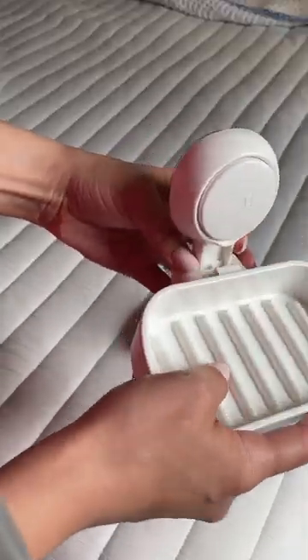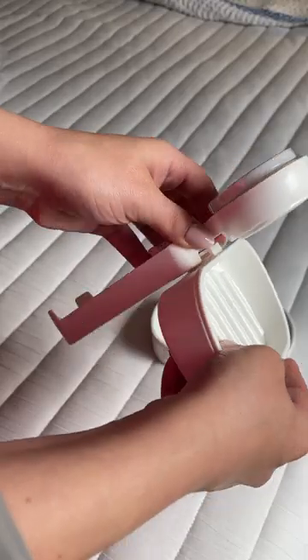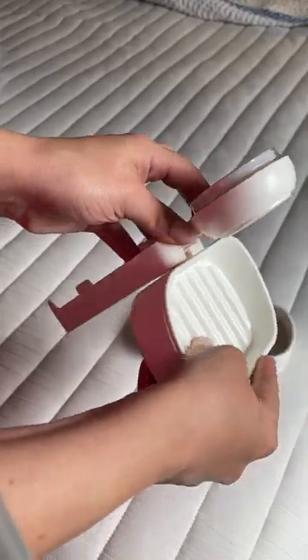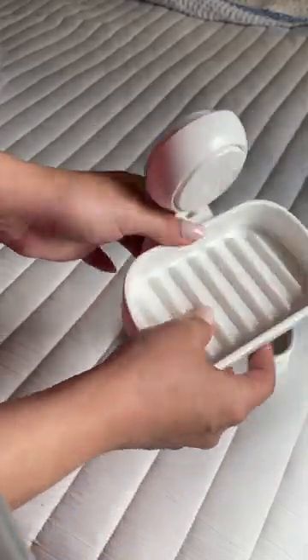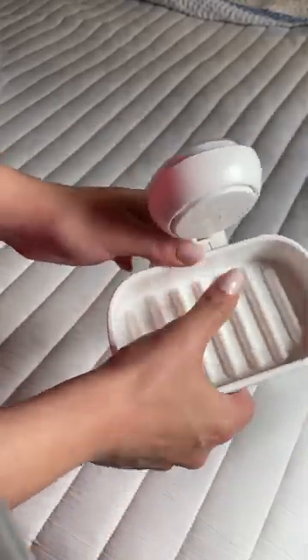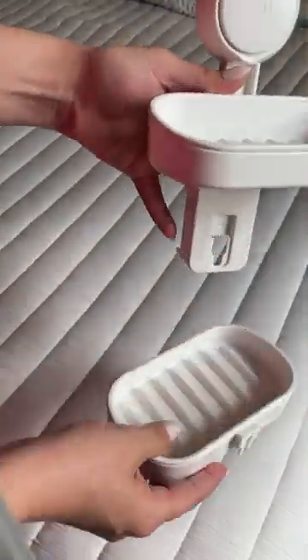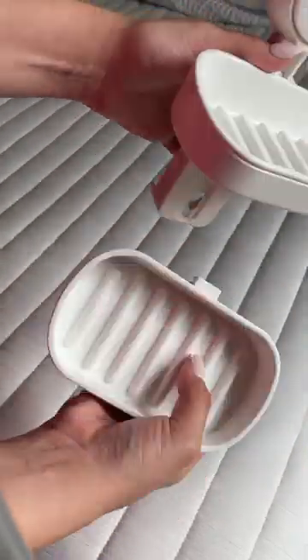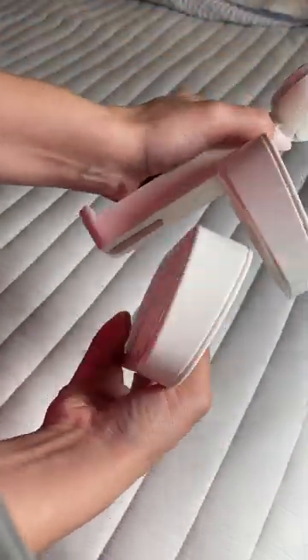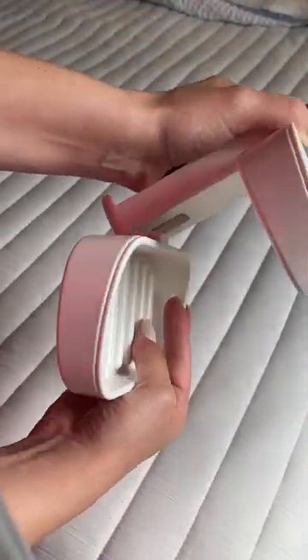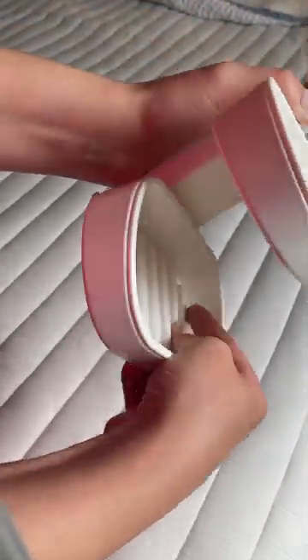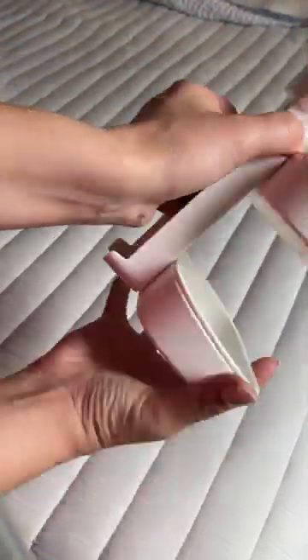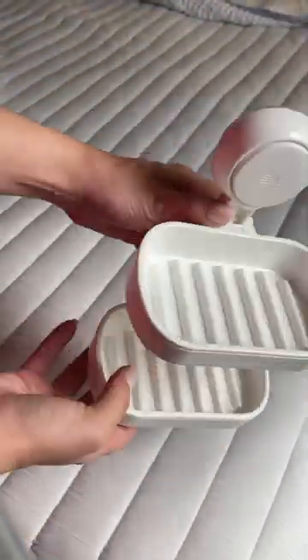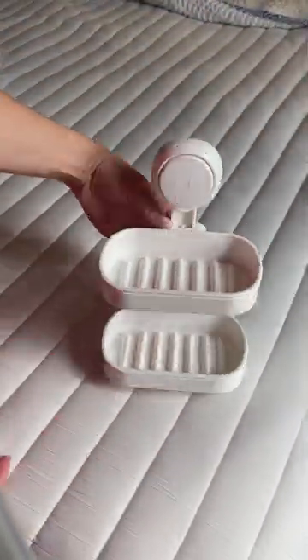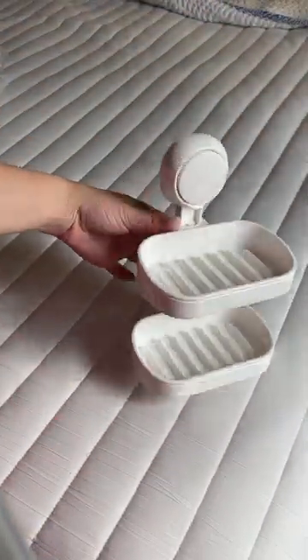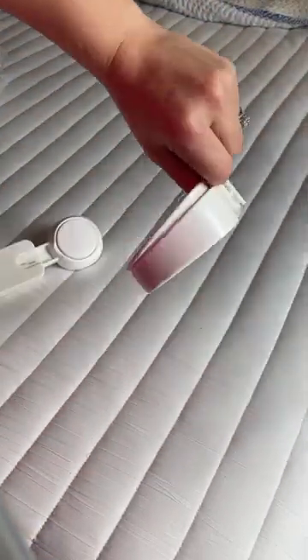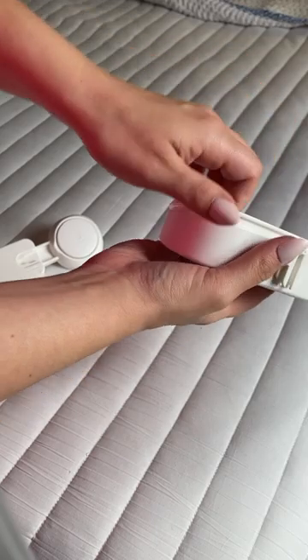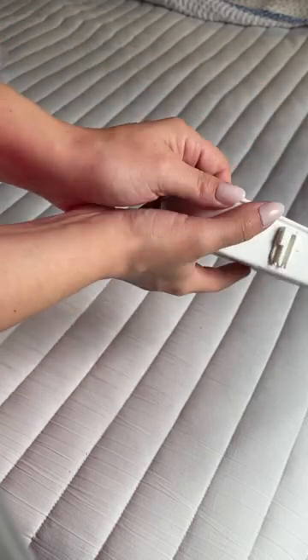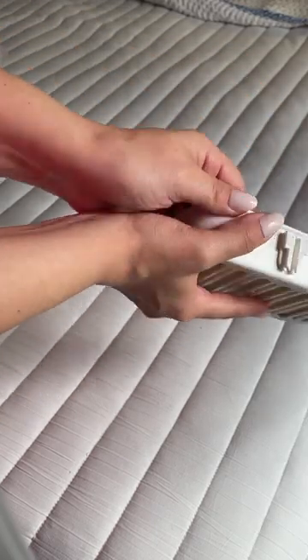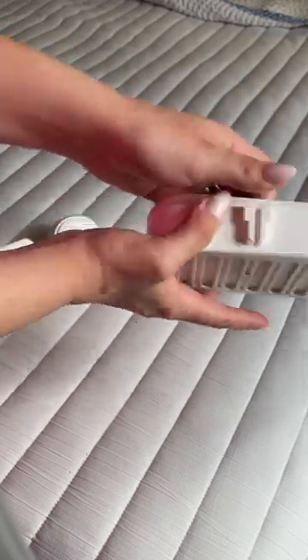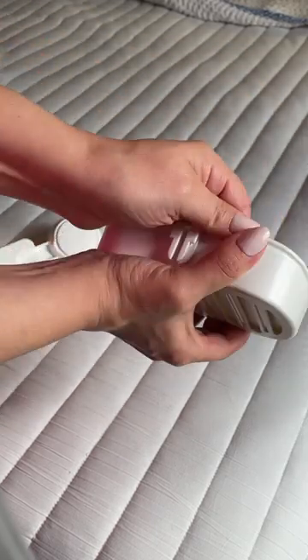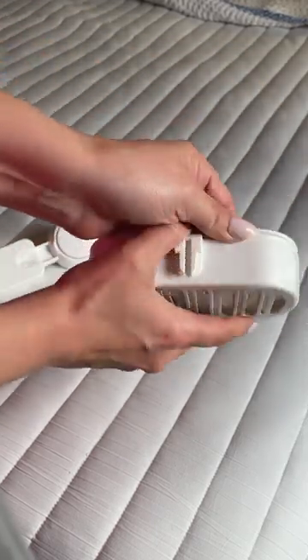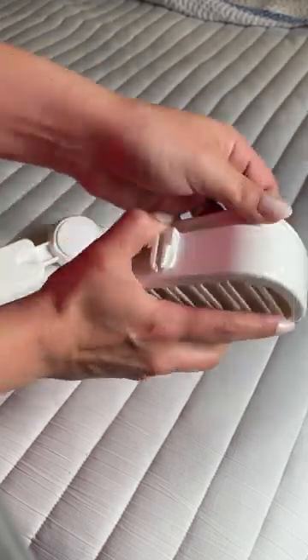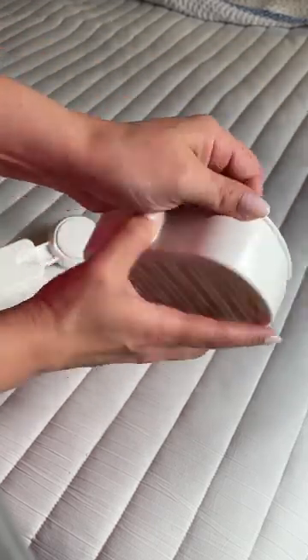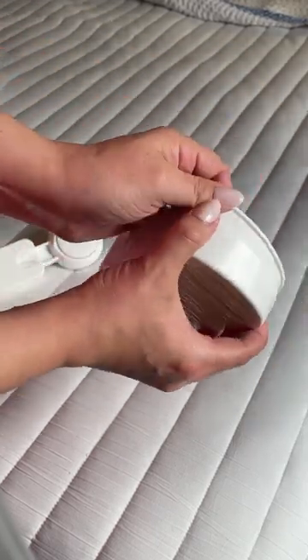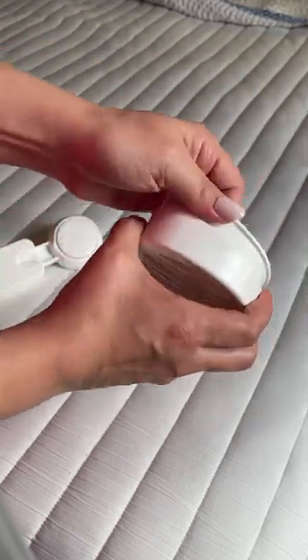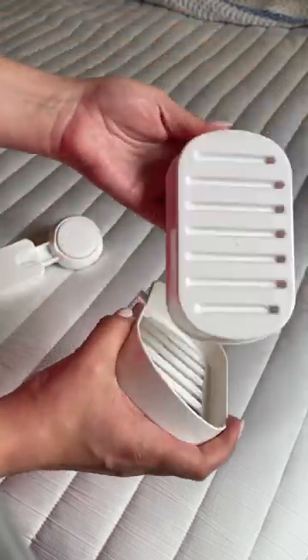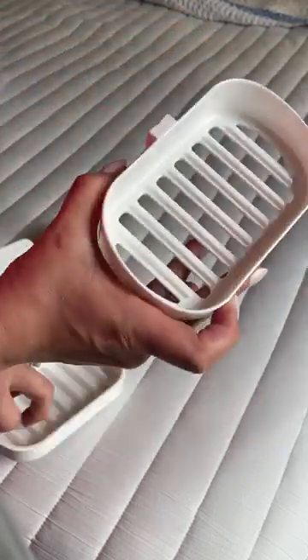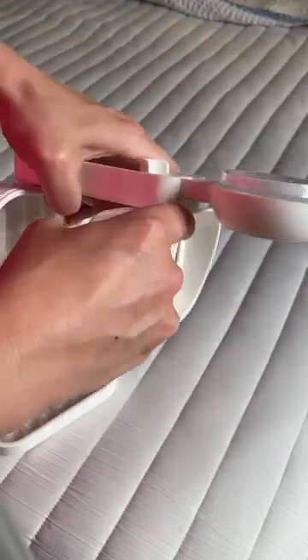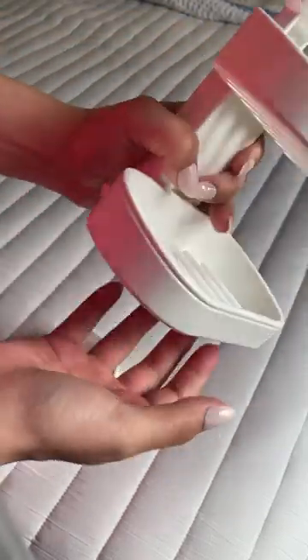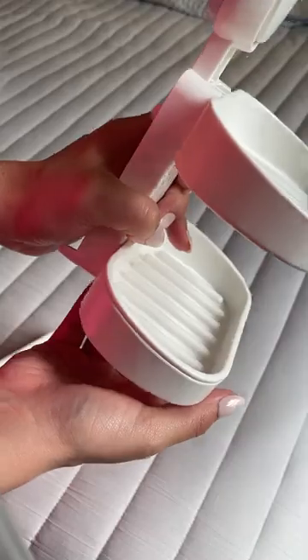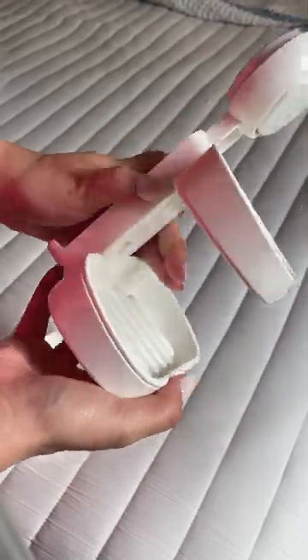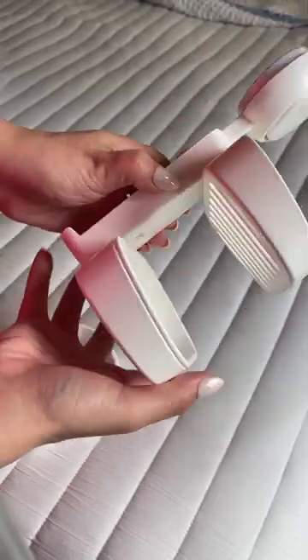The assembly is super easy. It clicked together no problem, and it even allows you to take out a piece so that it's completely open, or you can leave that piece in if you would like.